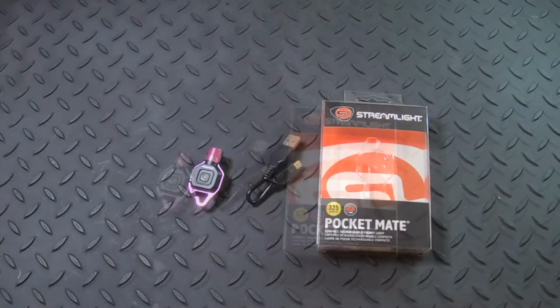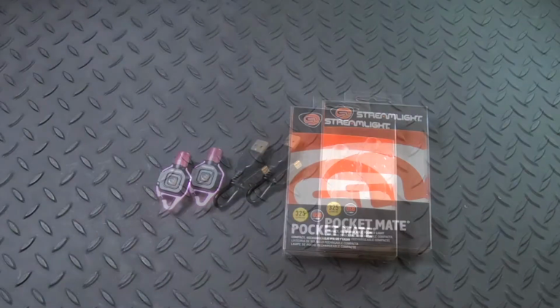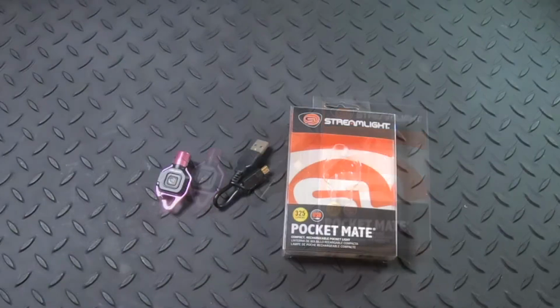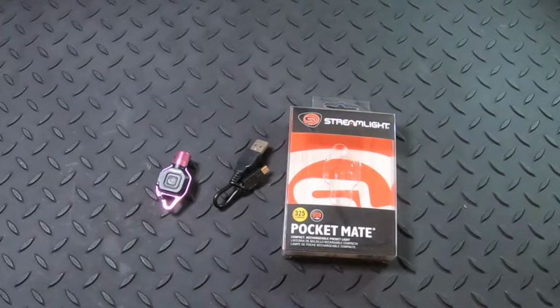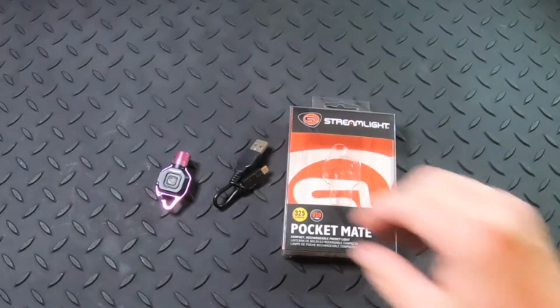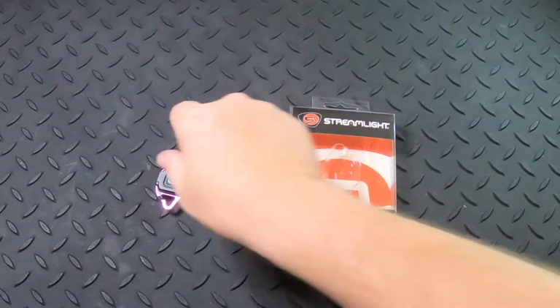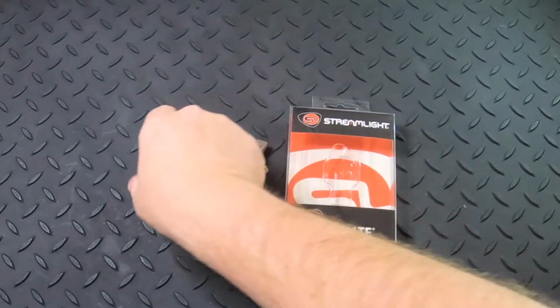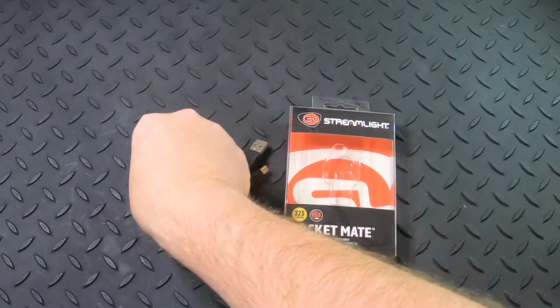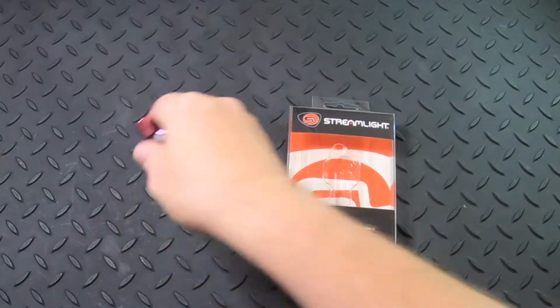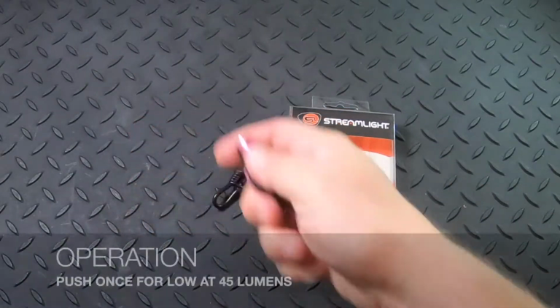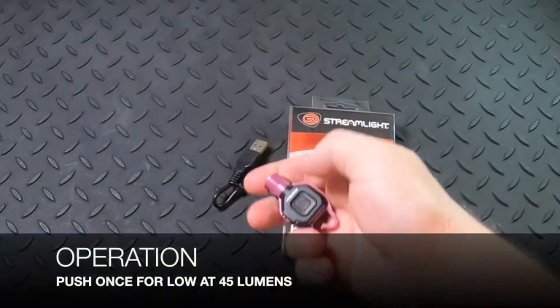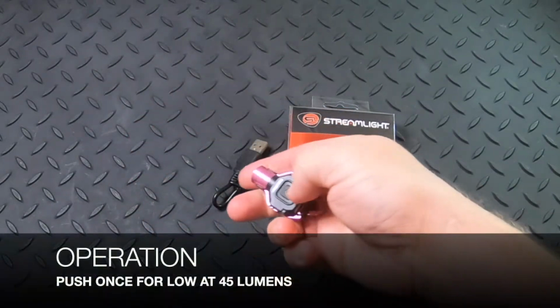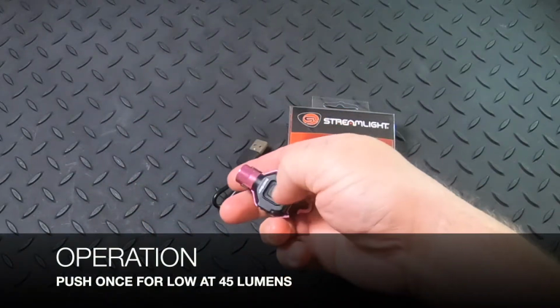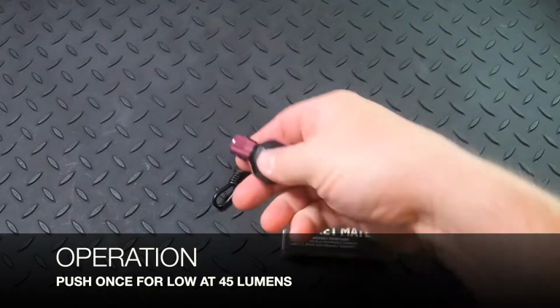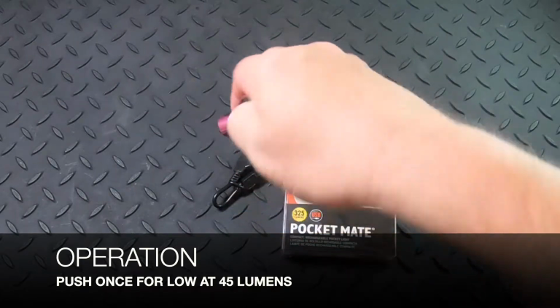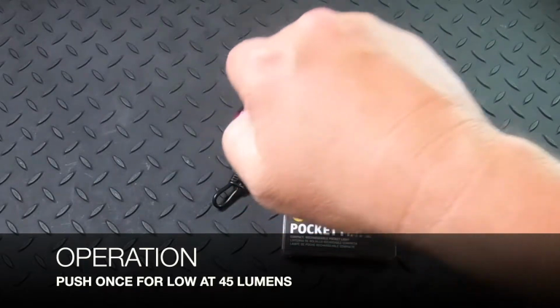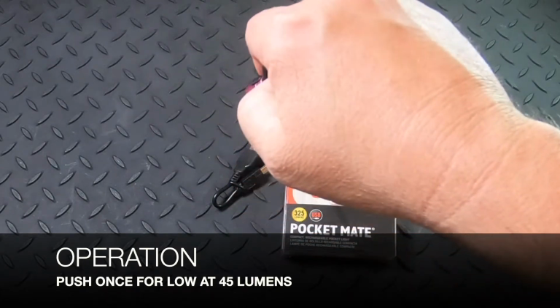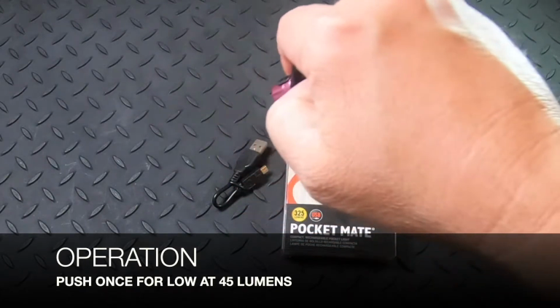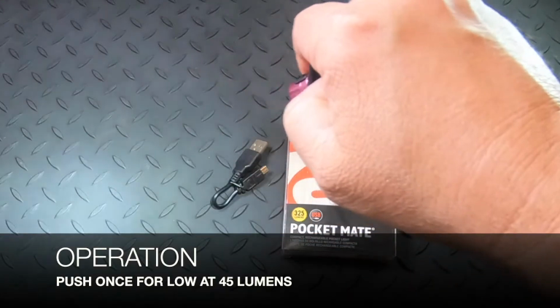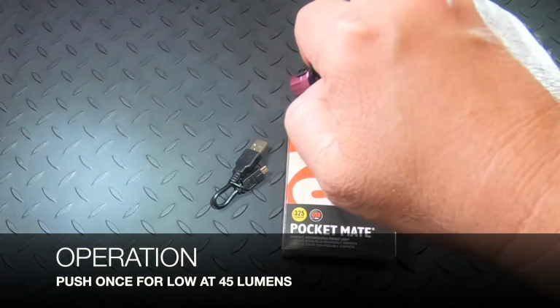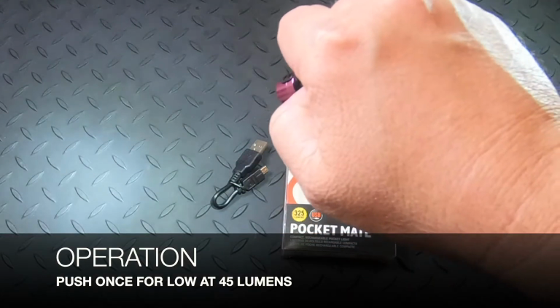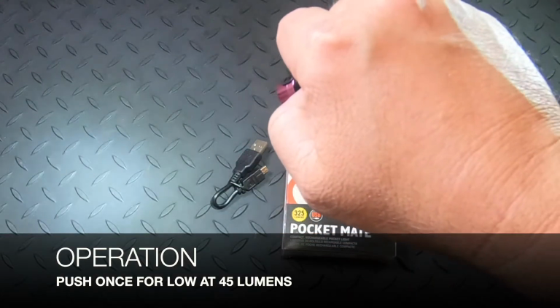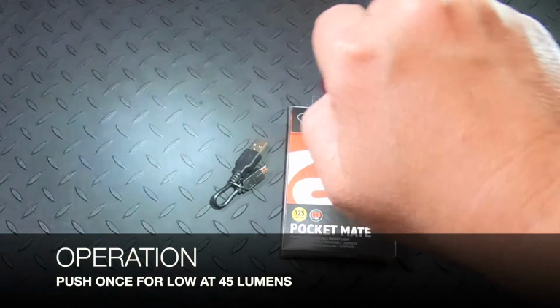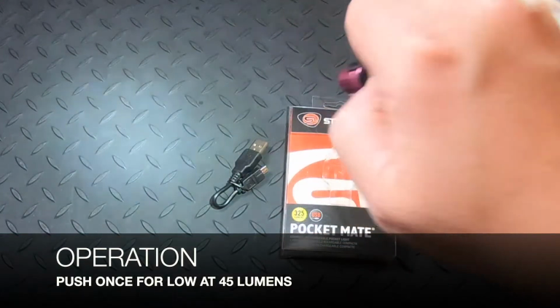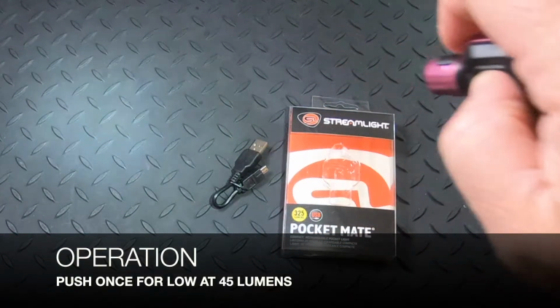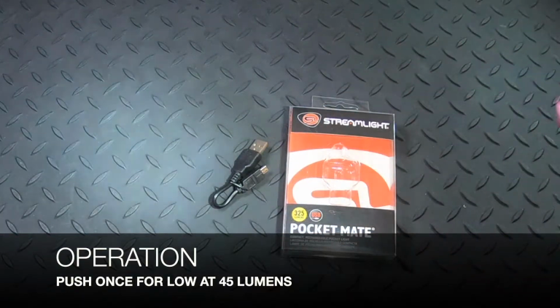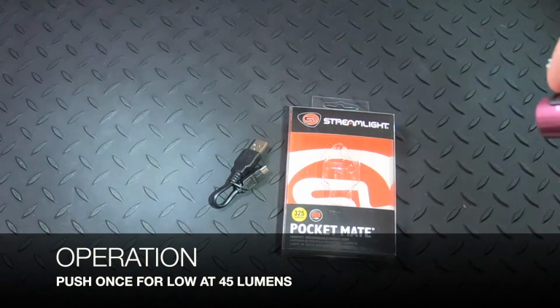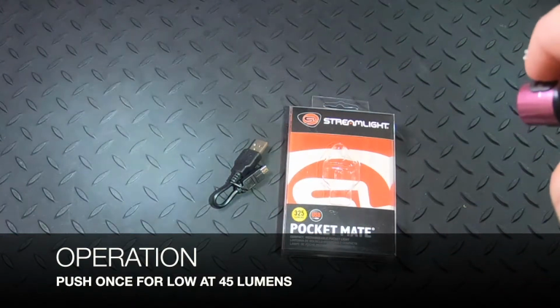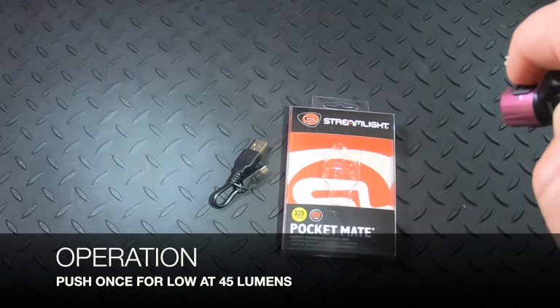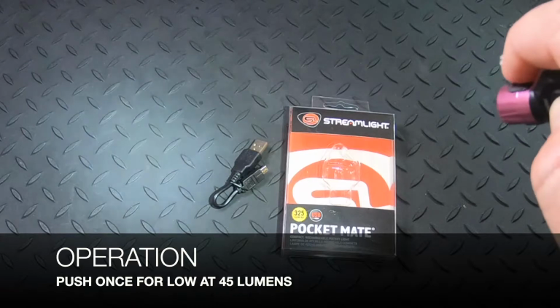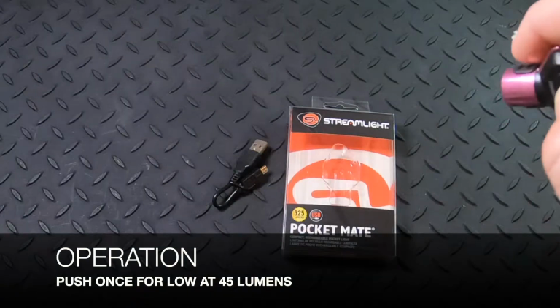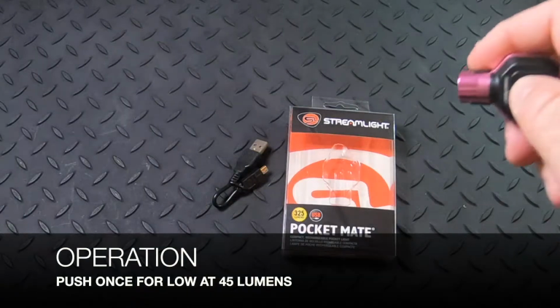To operate the light you're gonna push the button in the center. If you do it one time it's at 45 lumens. Push it again and it turns off.